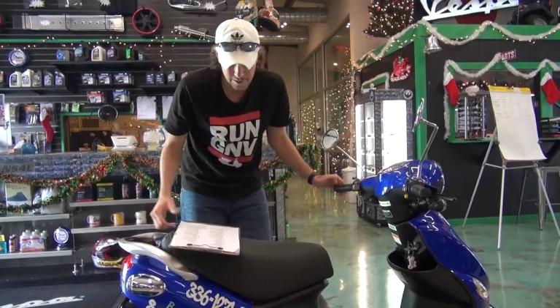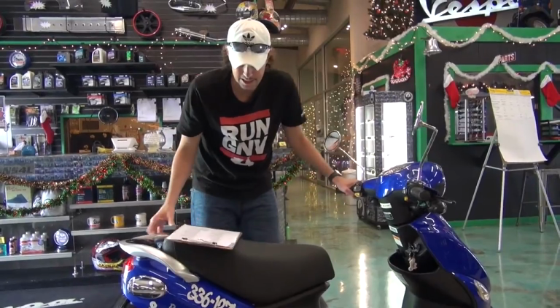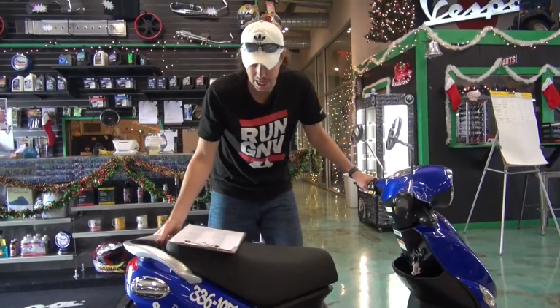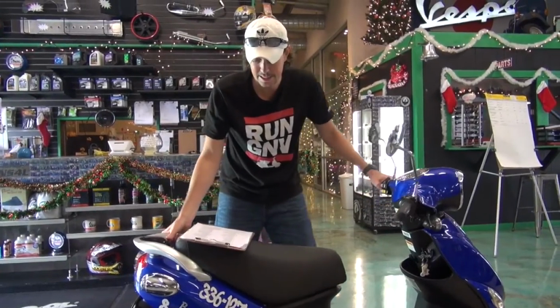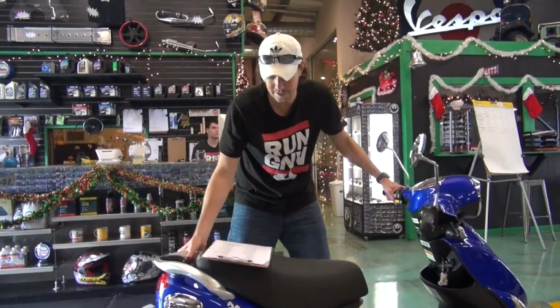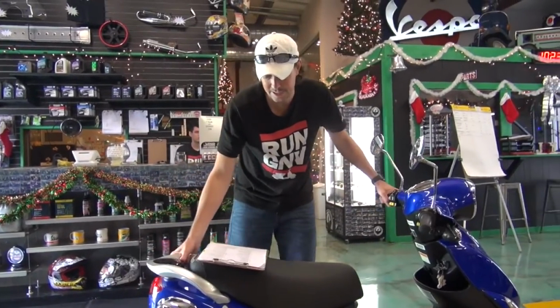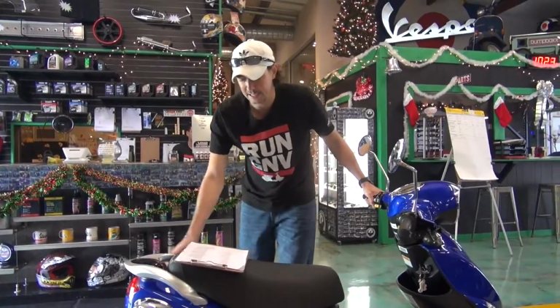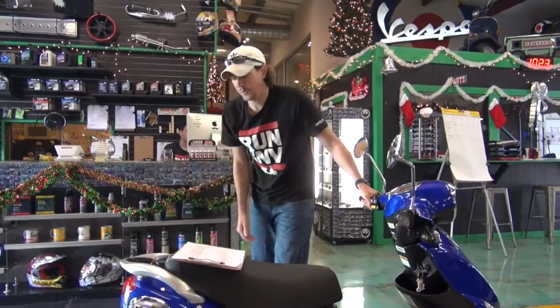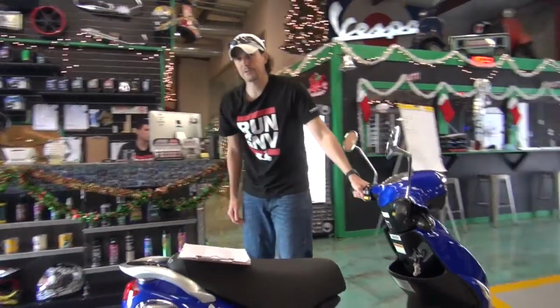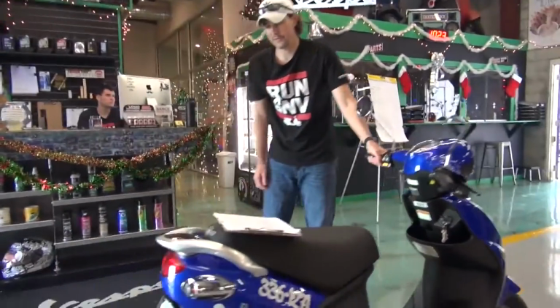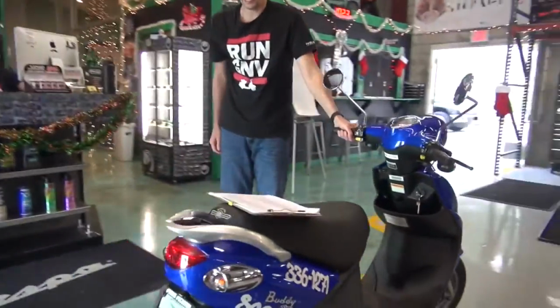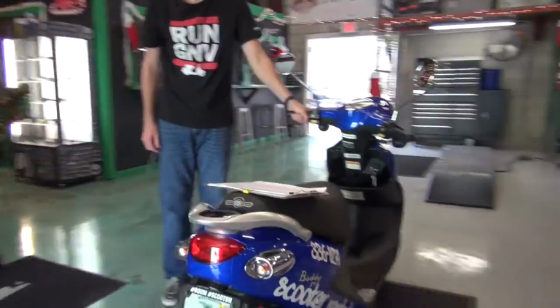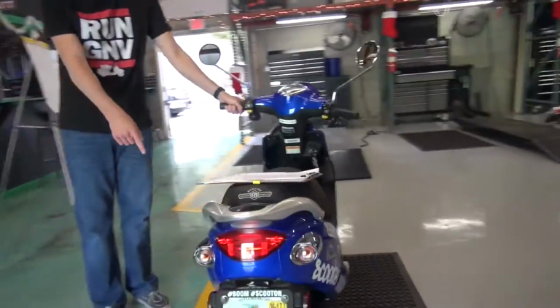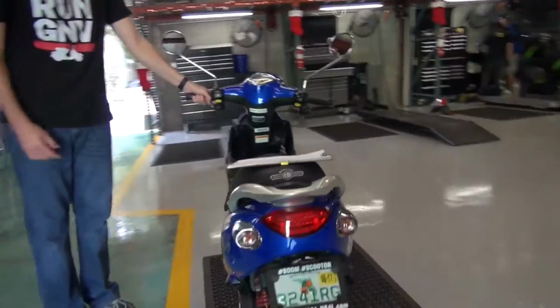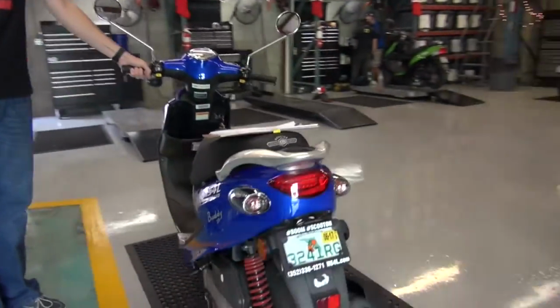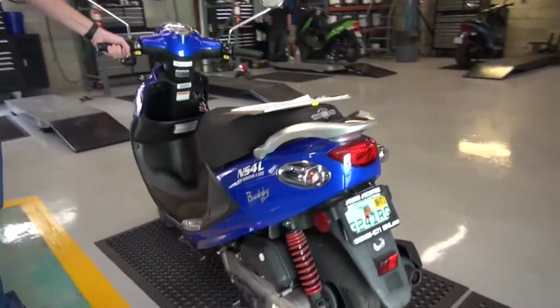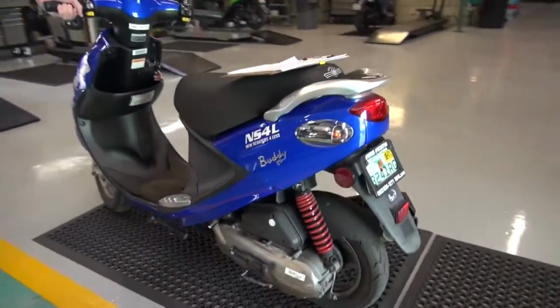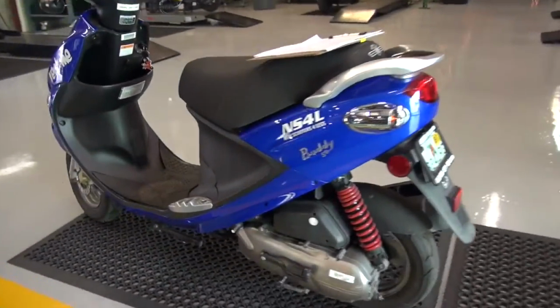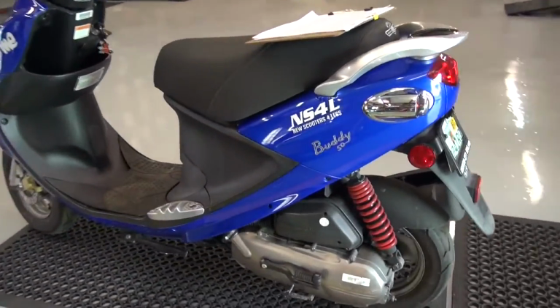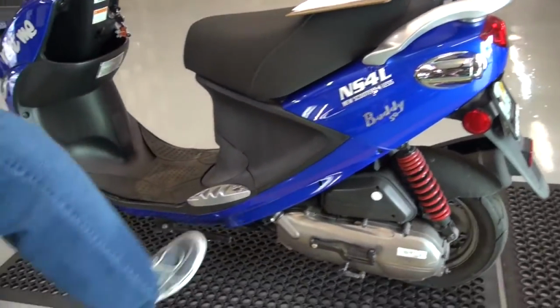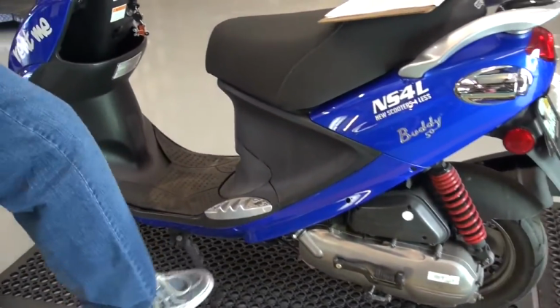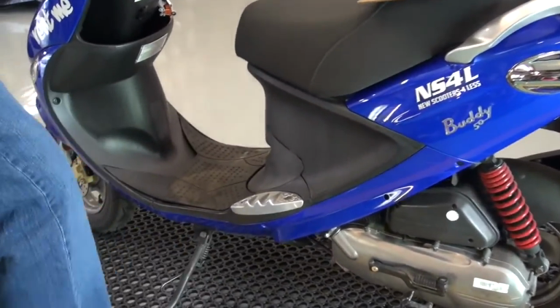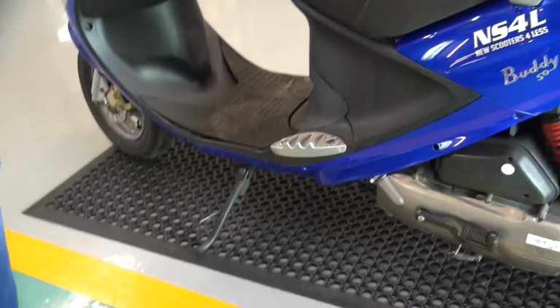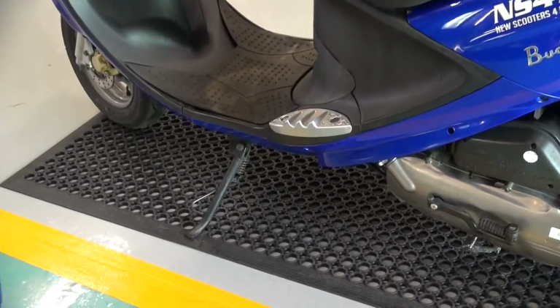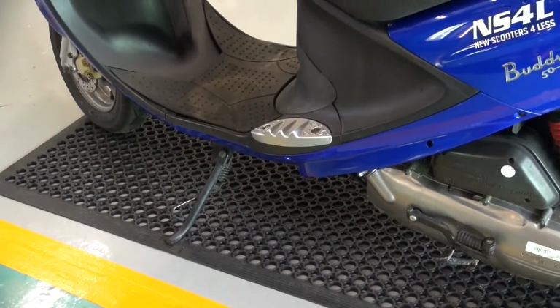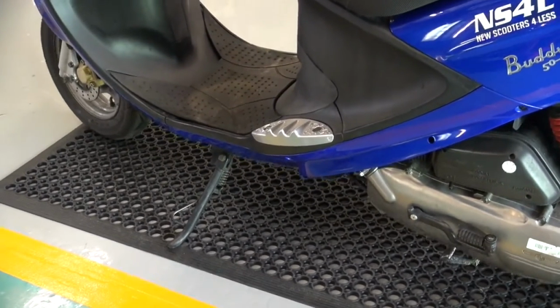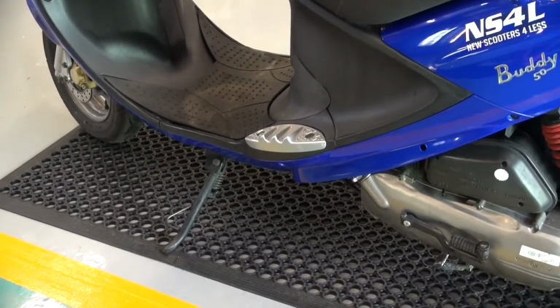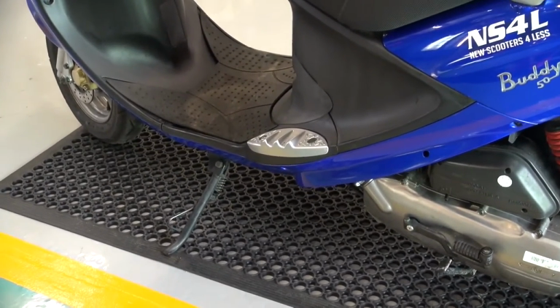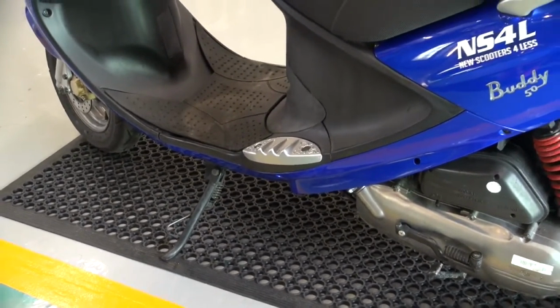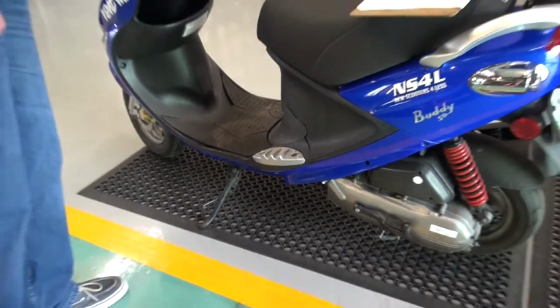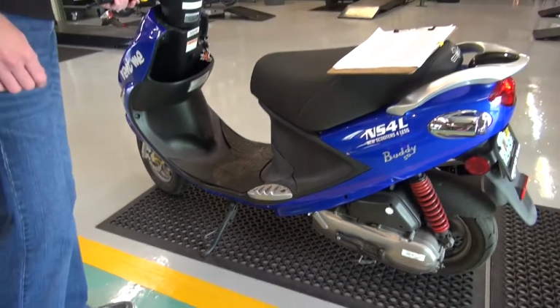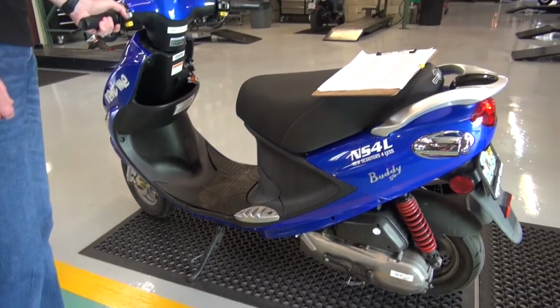One of the things I like to show is how to sit it up on the center kickstand. If you look right over here, these do have a side kickstand, just like that, and that's perfectly fine. But it's a little bit more susceptible to getting knocked over.